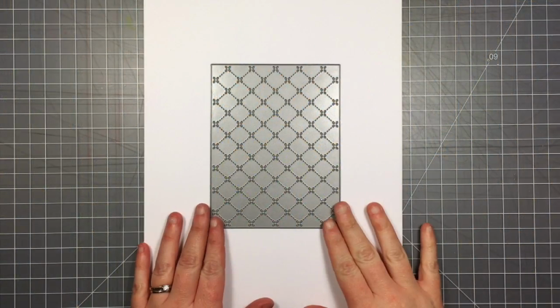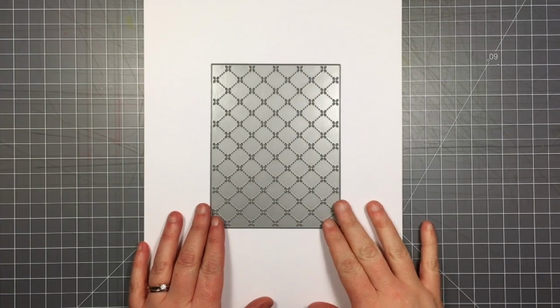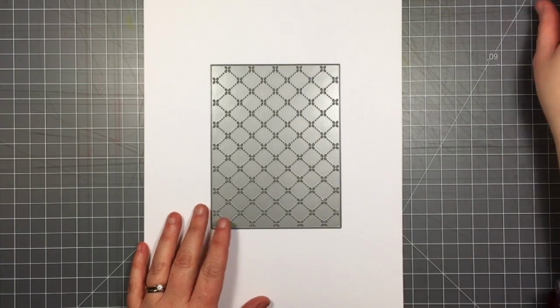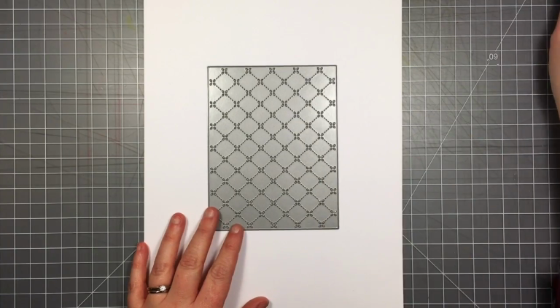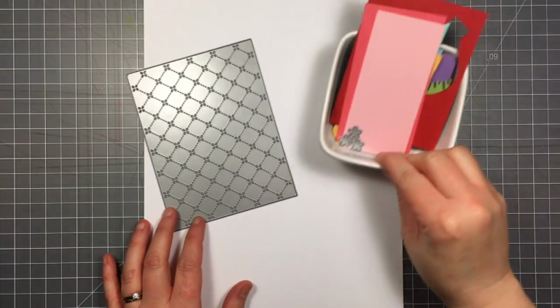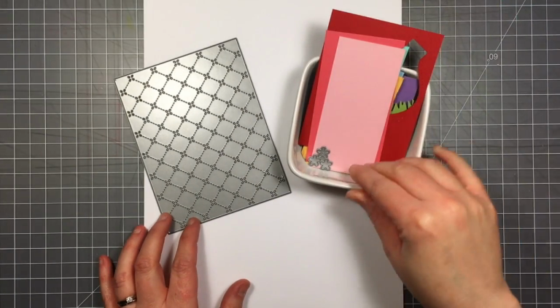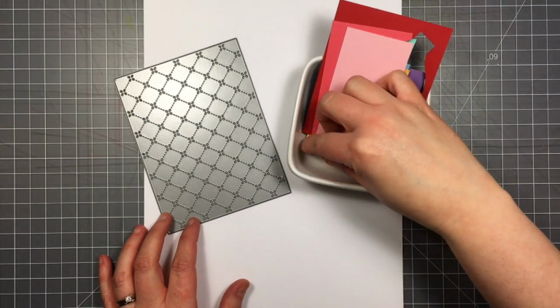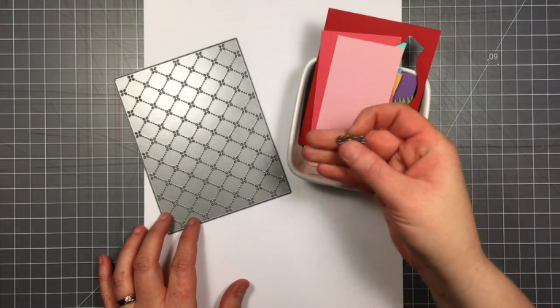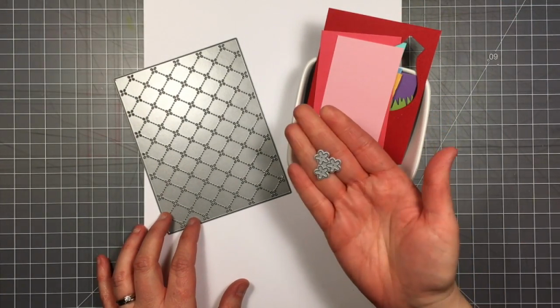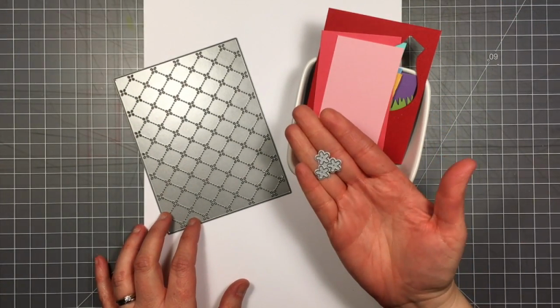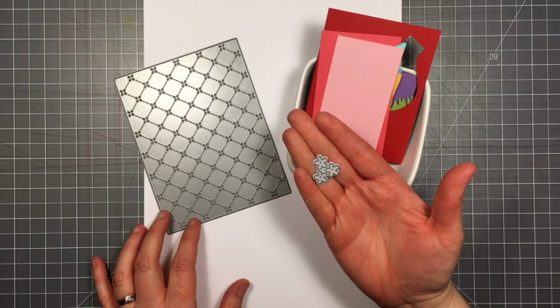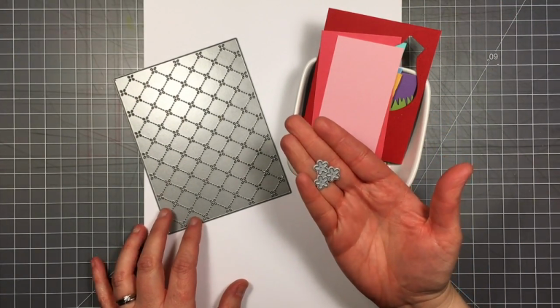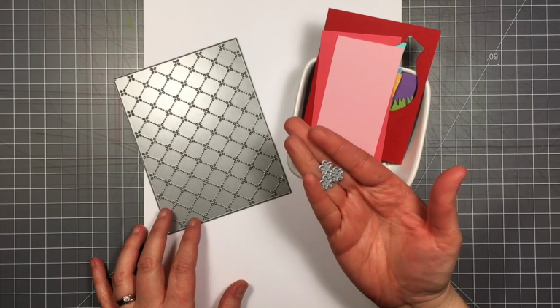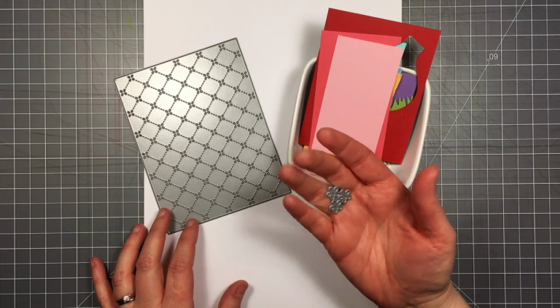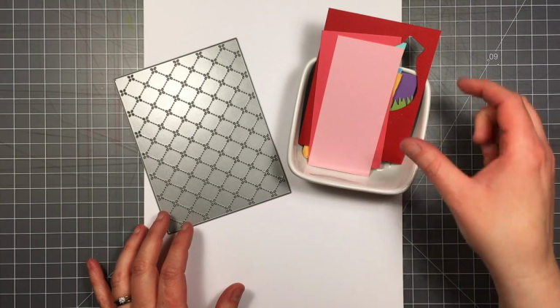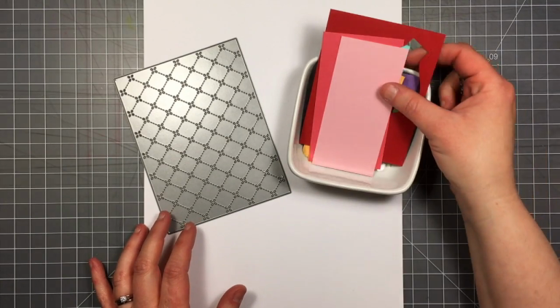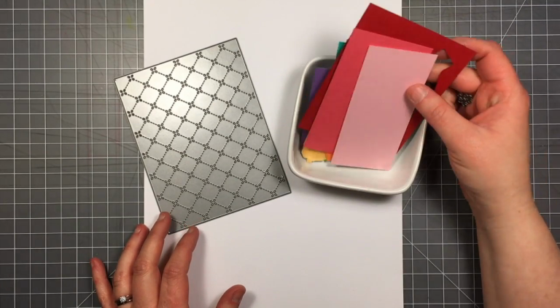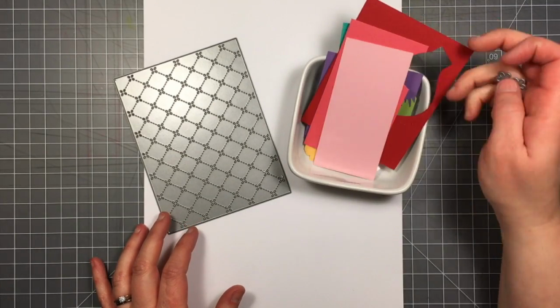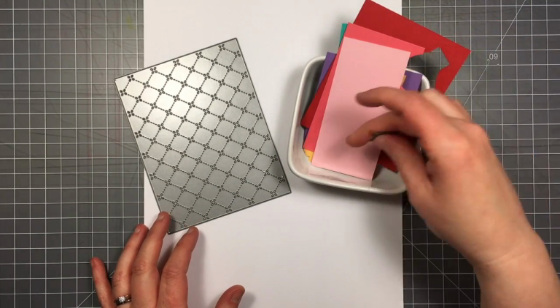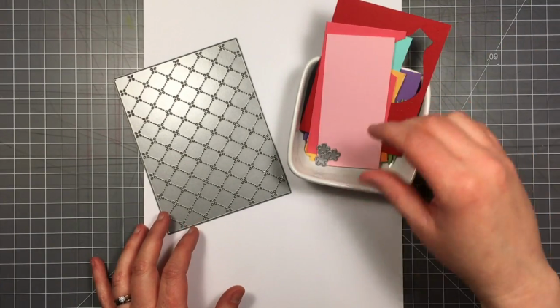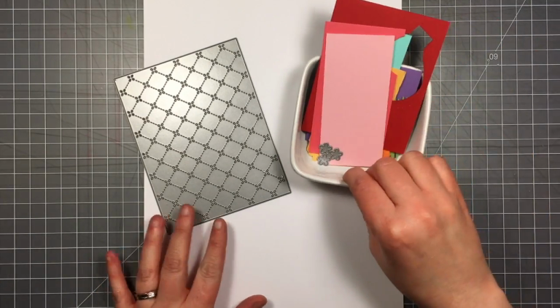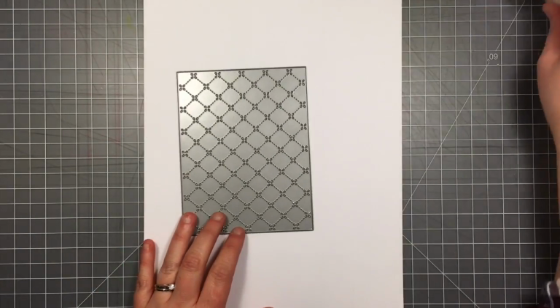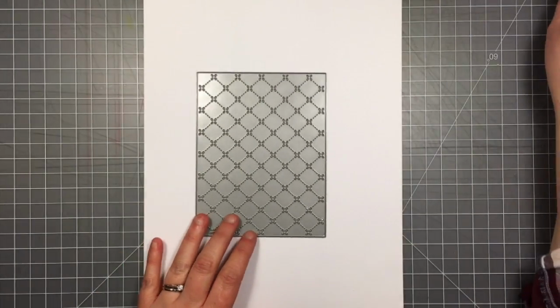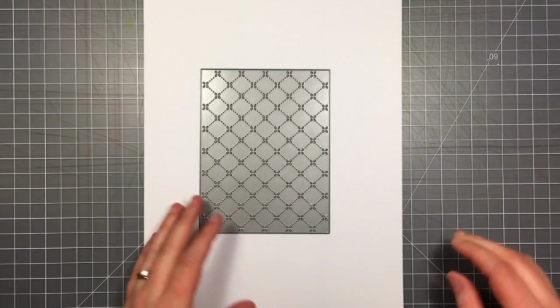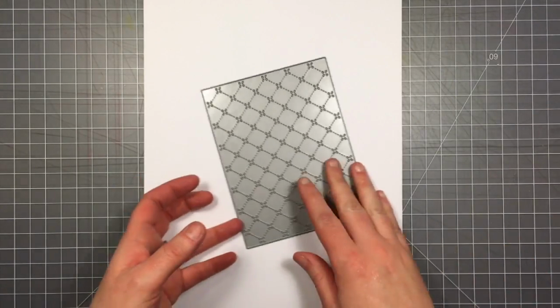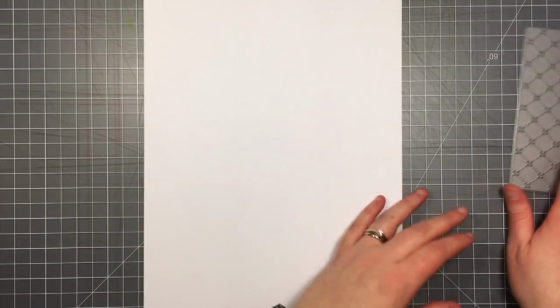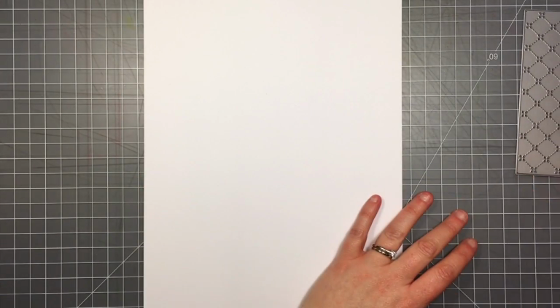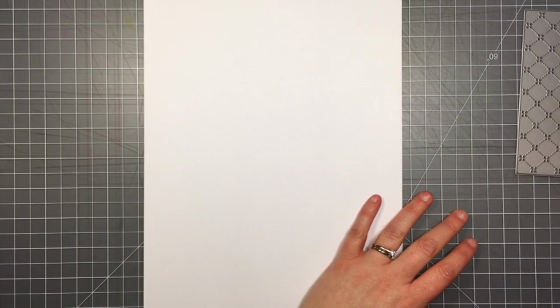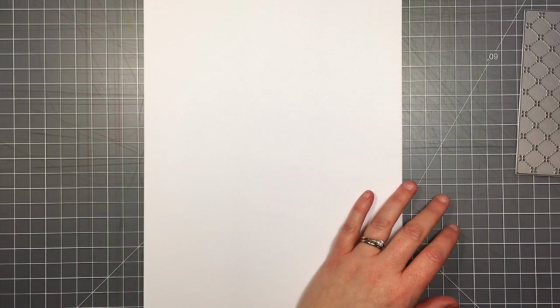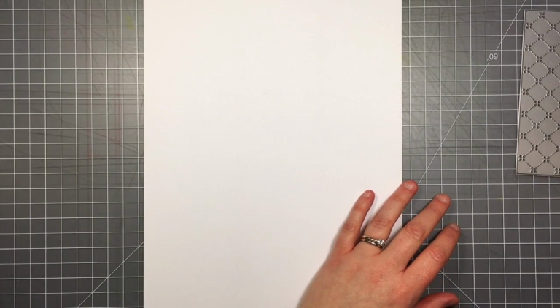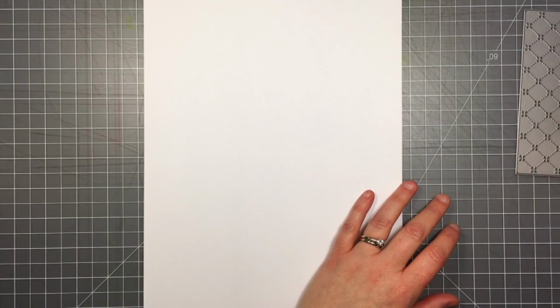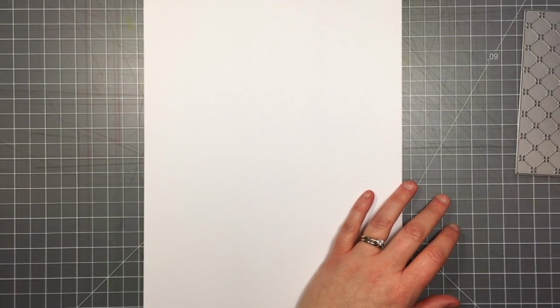I'm going to be using the new quilted backdrop die from Lawn Fawn, as well as these little flowers. These little flower dies come from the Spring Sprig die set — there are a couple other dies in that set but I will just be using the little flowers today.